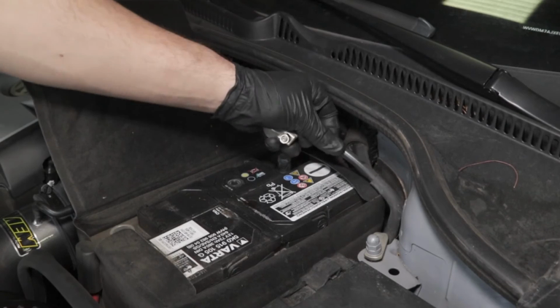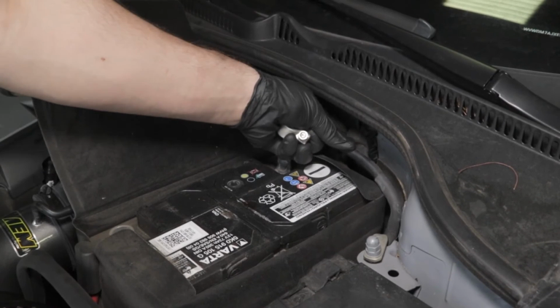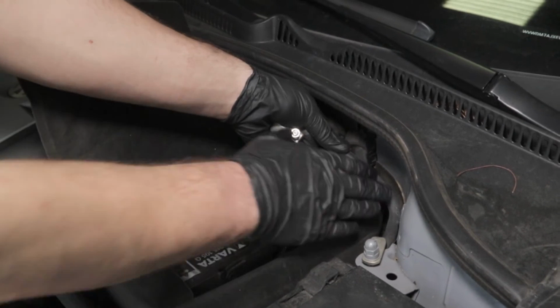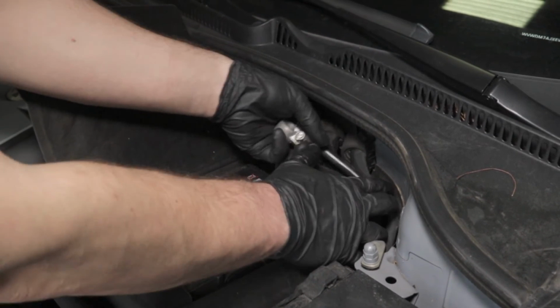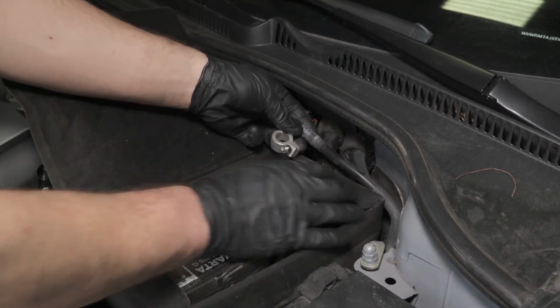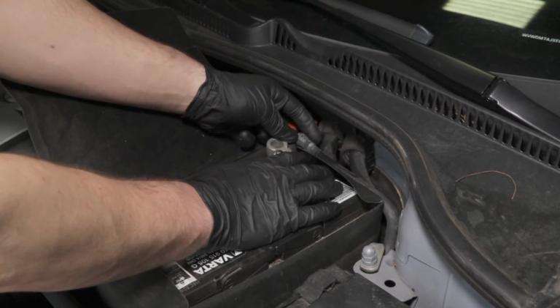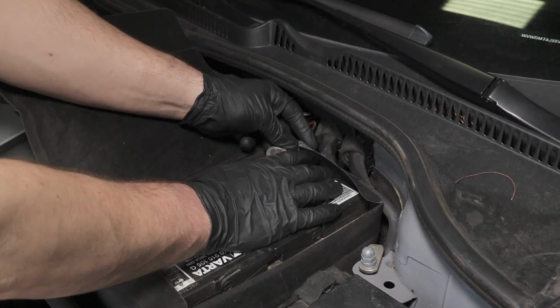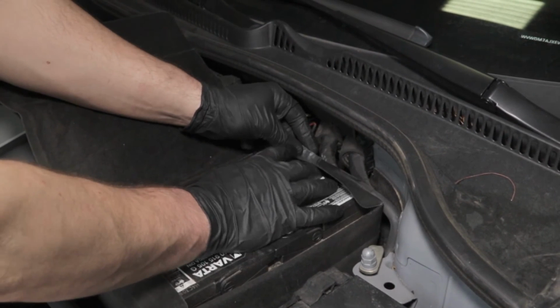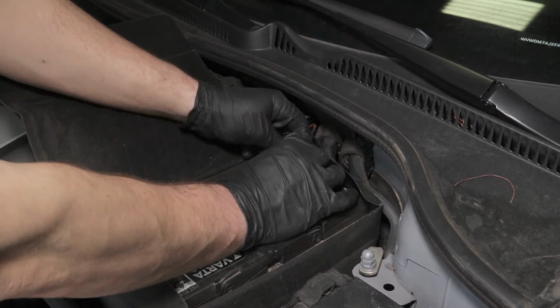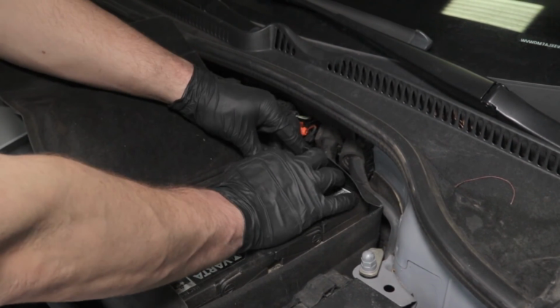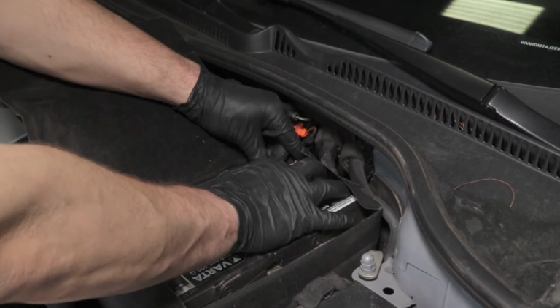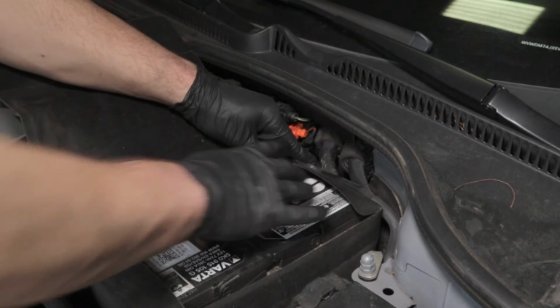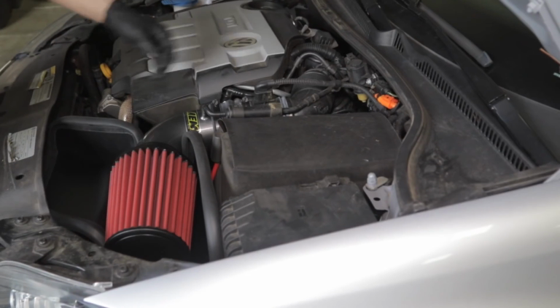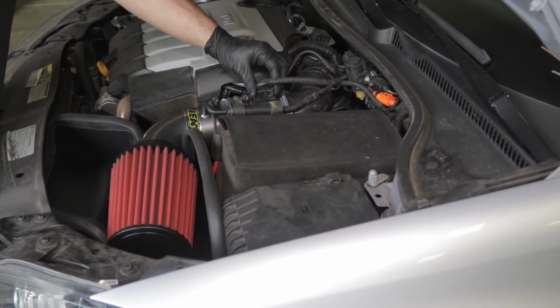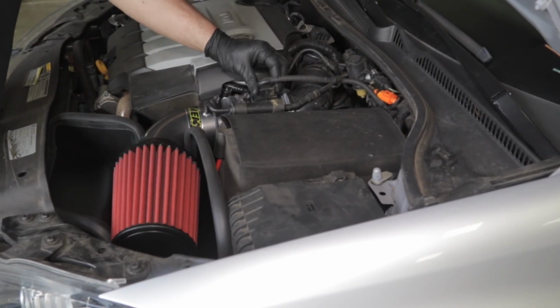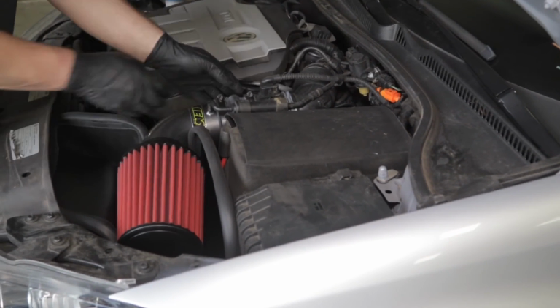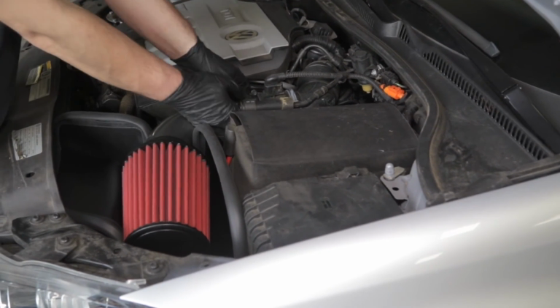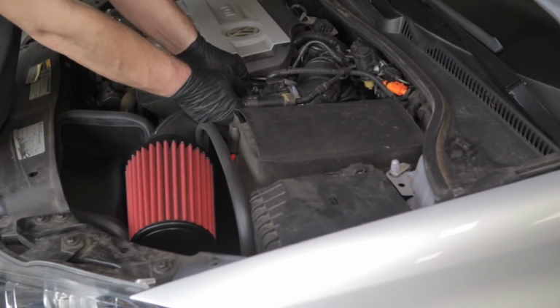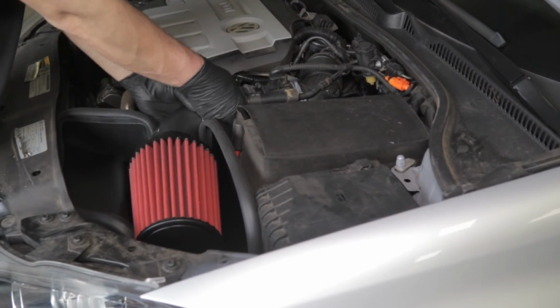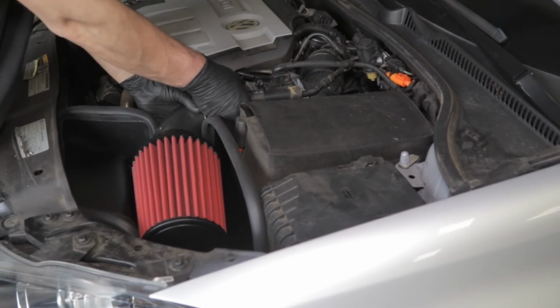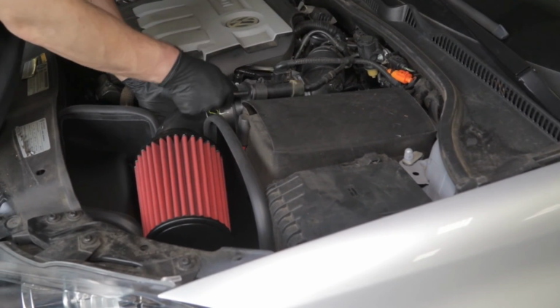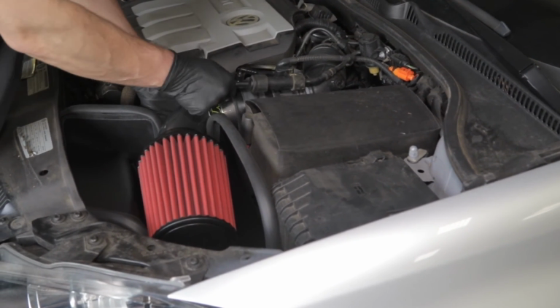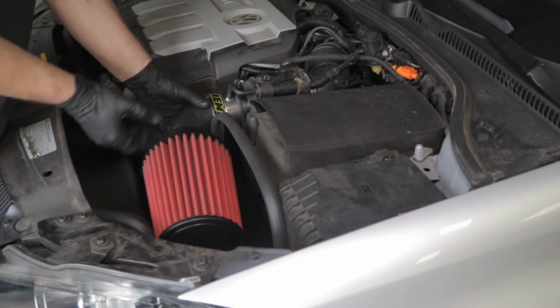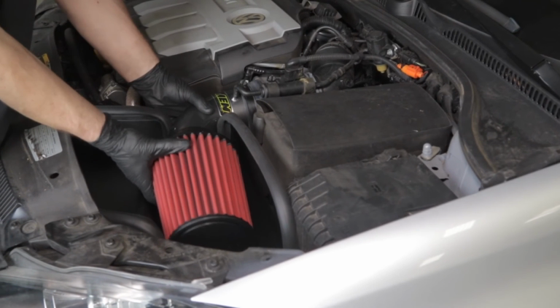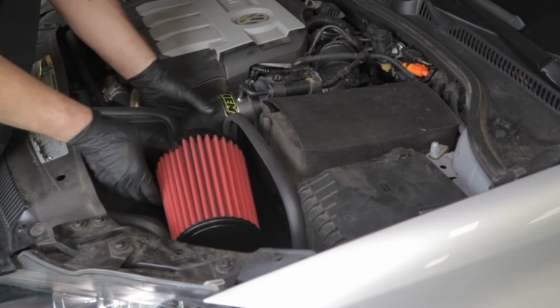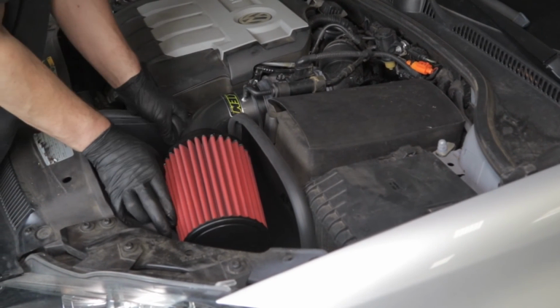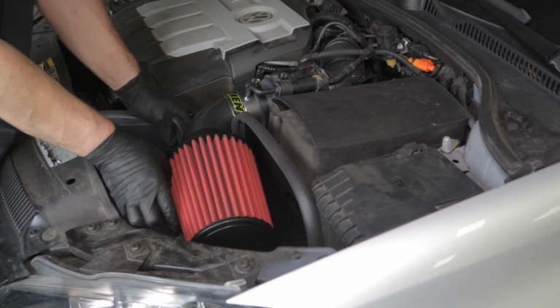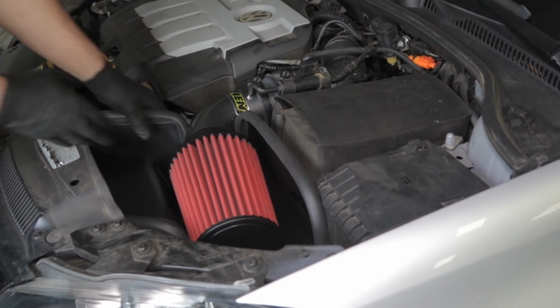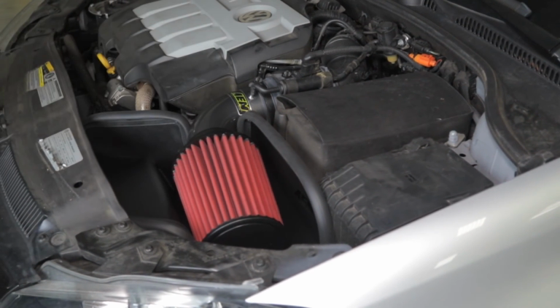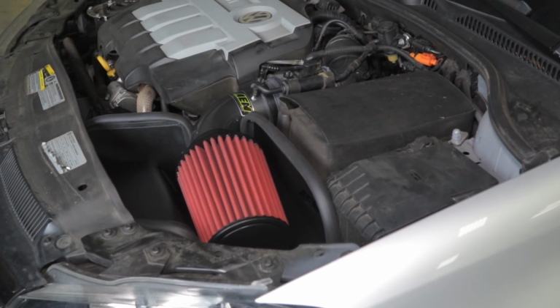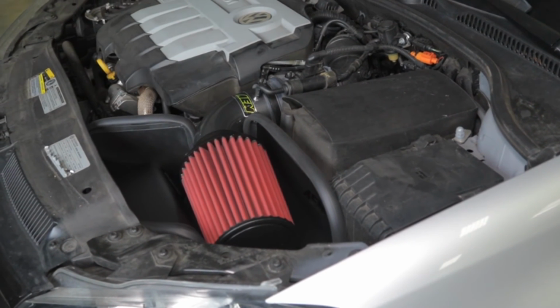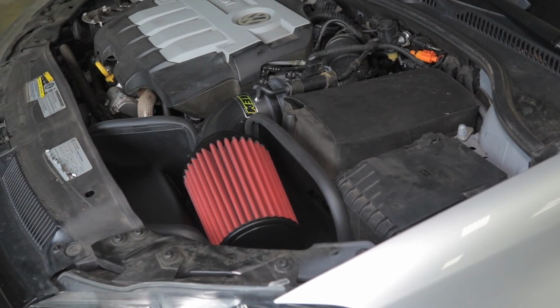Lastly, reconnect the vehicle's negative battery cable. Double check to make sure everything is tight and properly positioned before starting the vehicle. Check periodically for realignment, clearance and tightening of all connections.